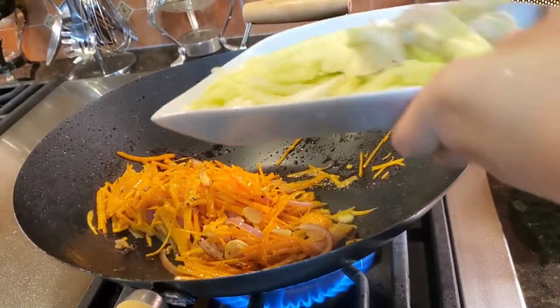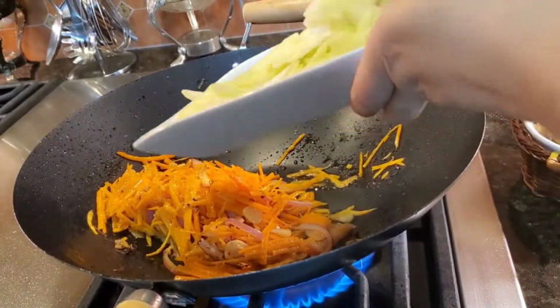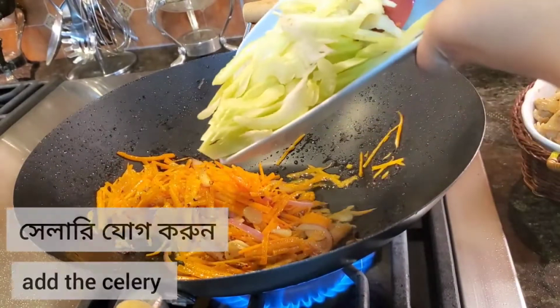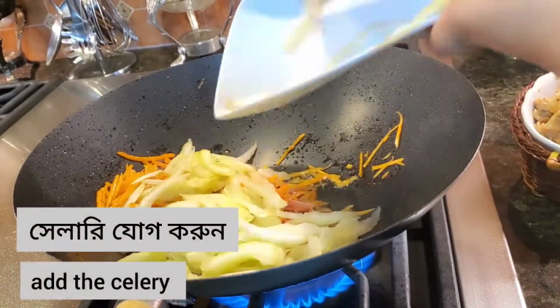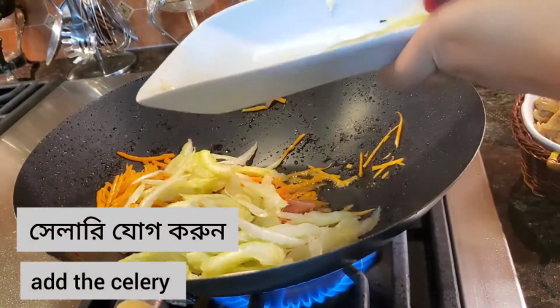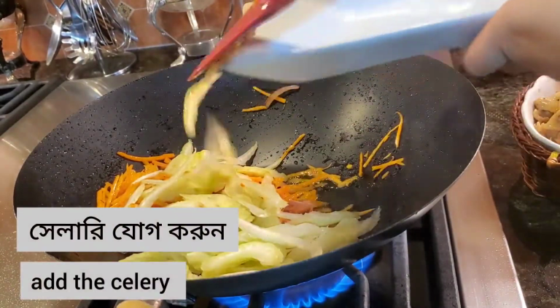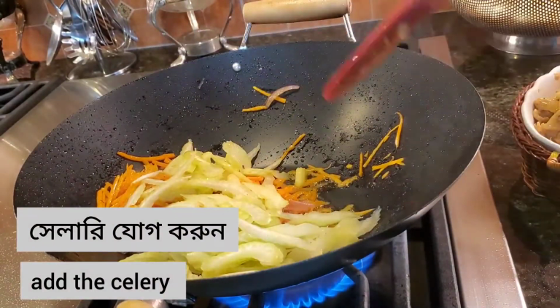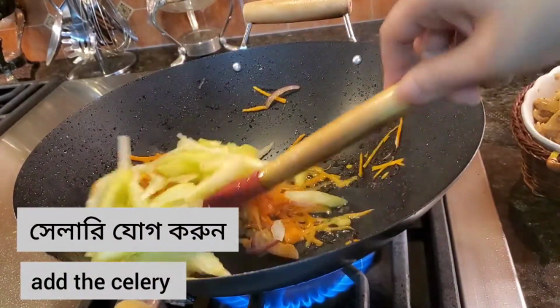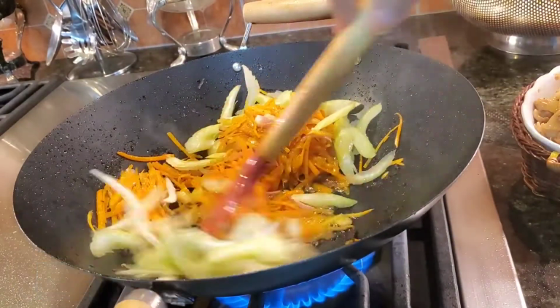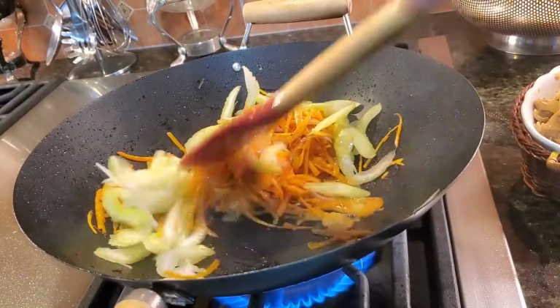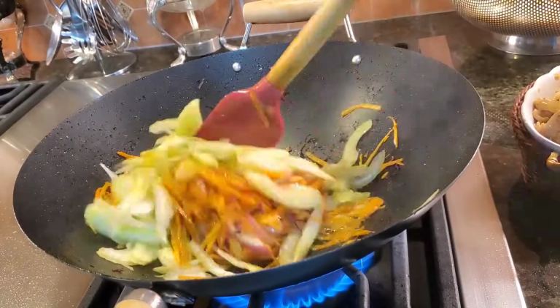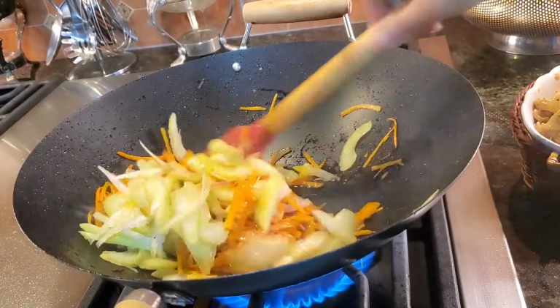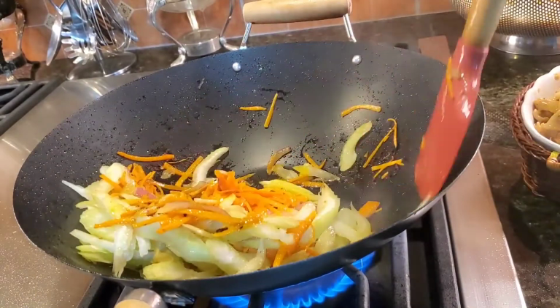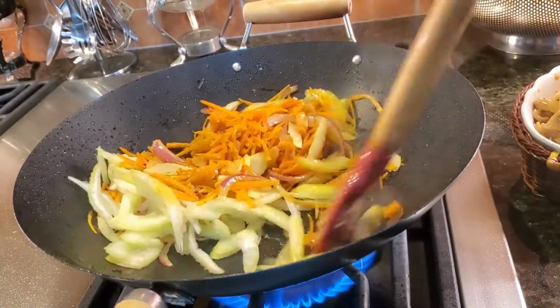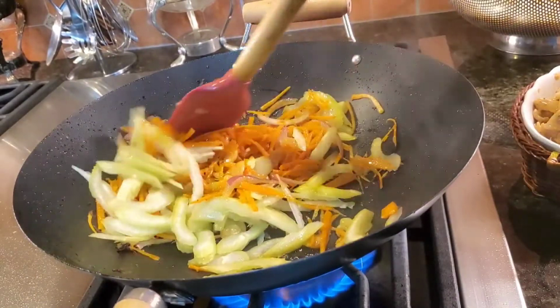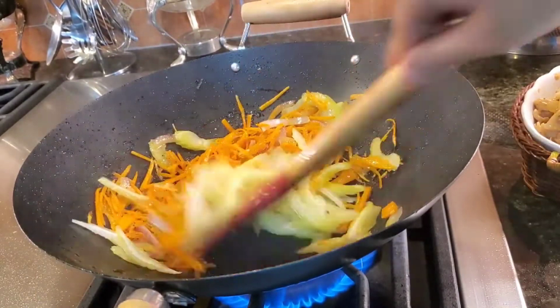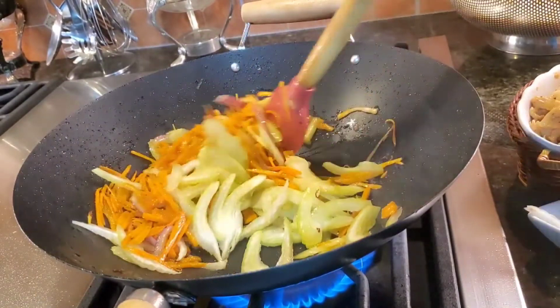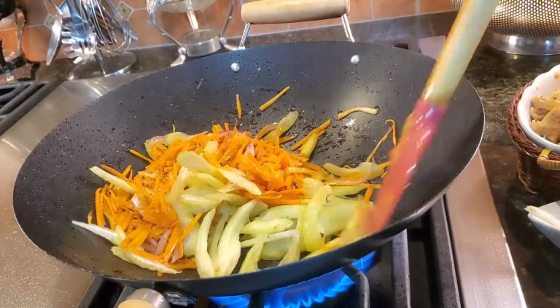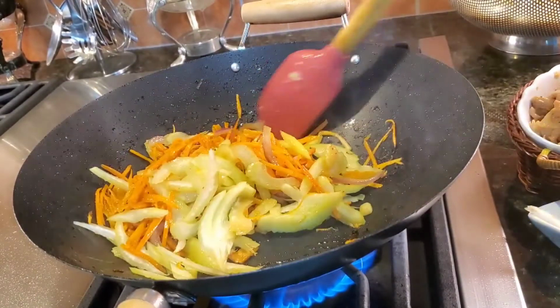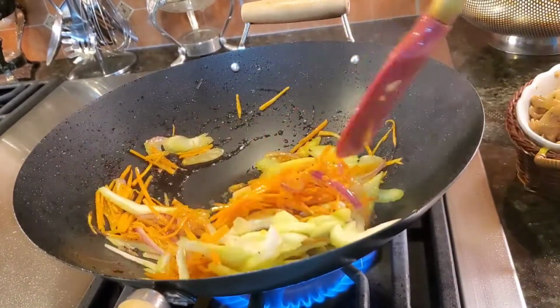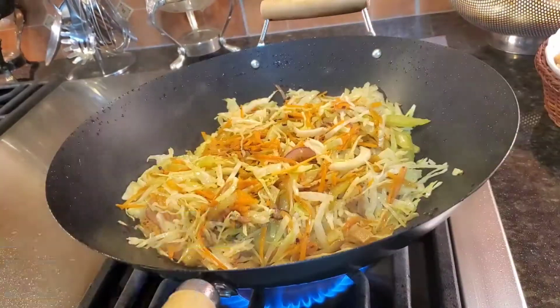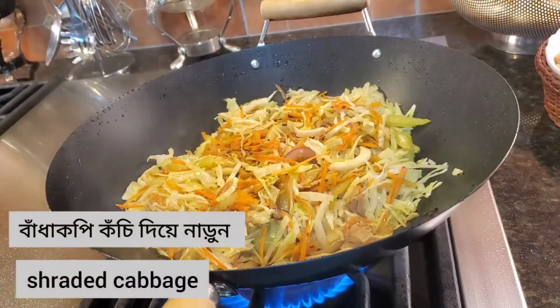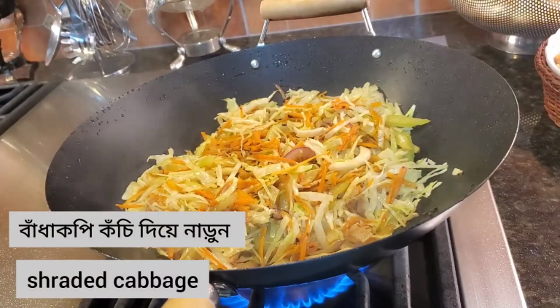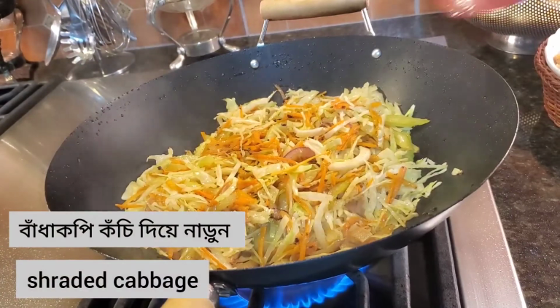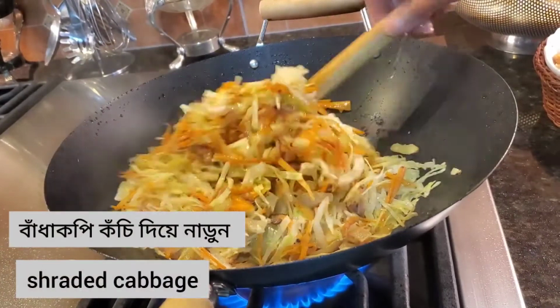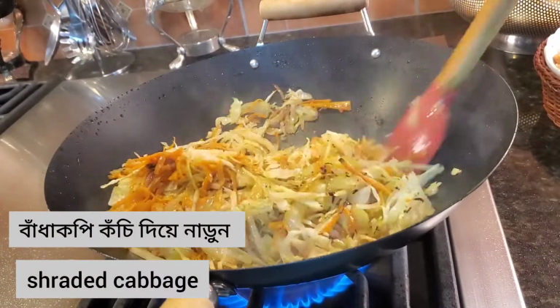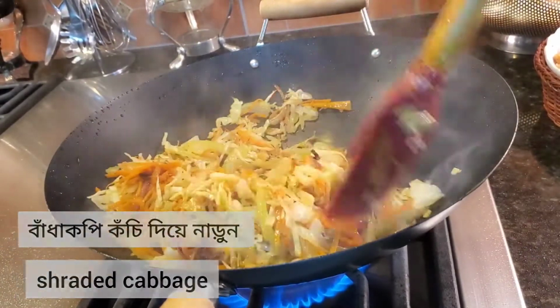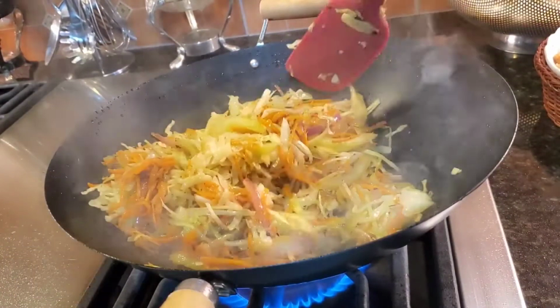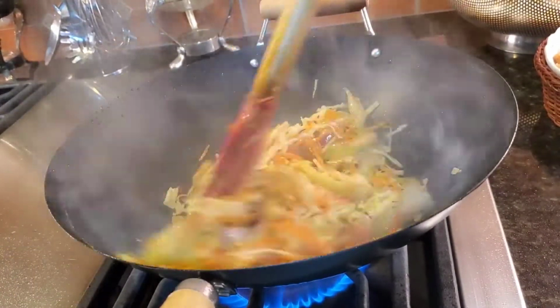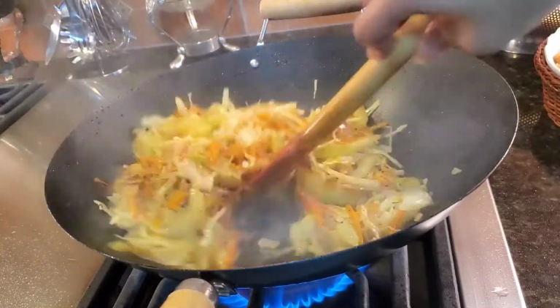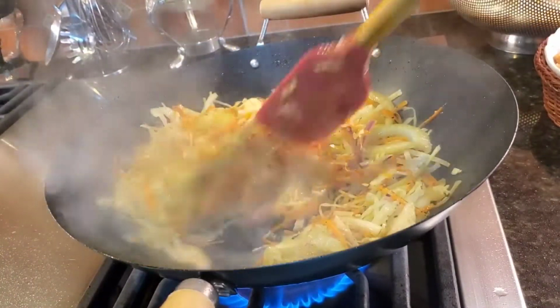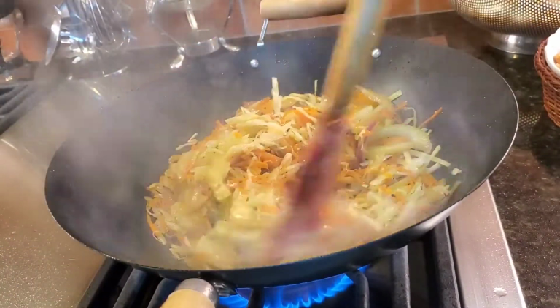Add the carrot and fry for 20 to 30 seconds. Add celery and saute for 30 to 40 seconds or a minute. Now add the cabbage and saute for a minute.